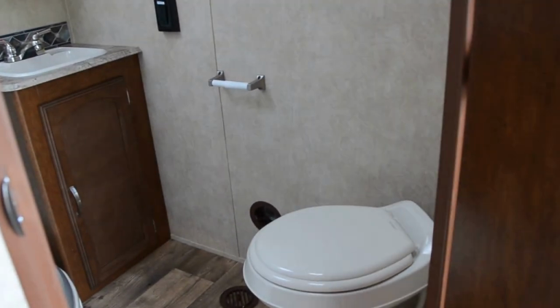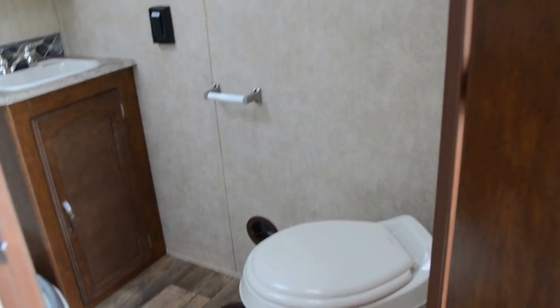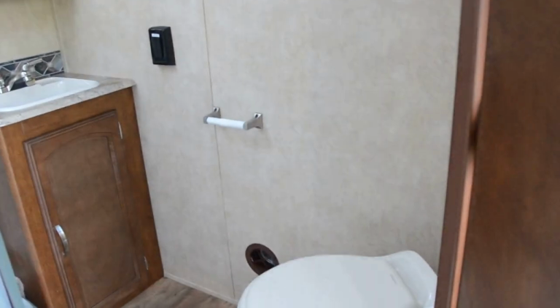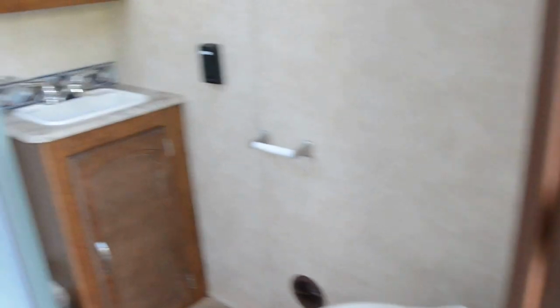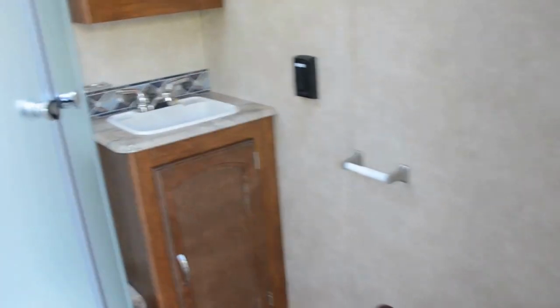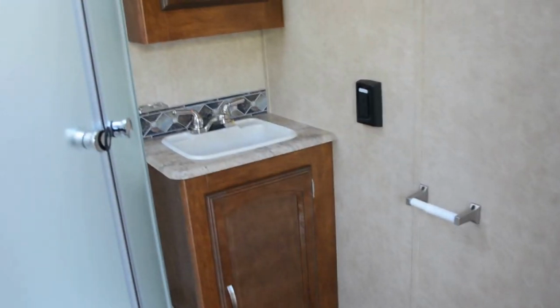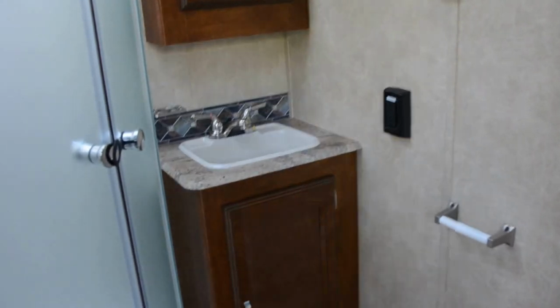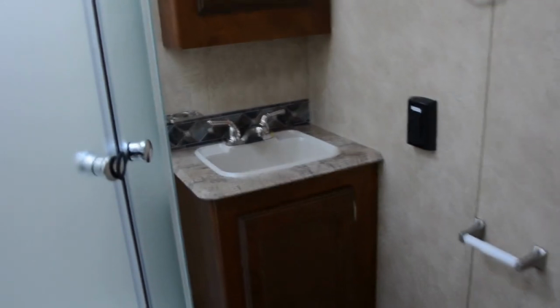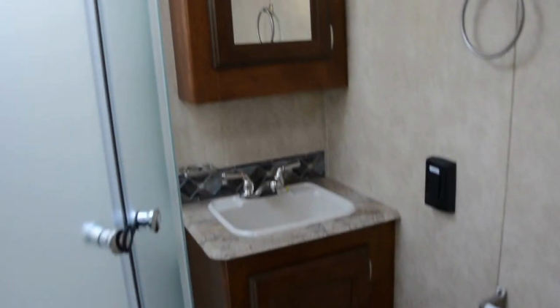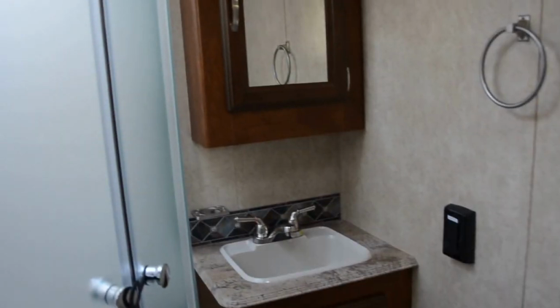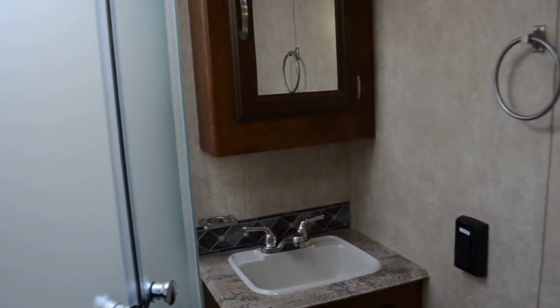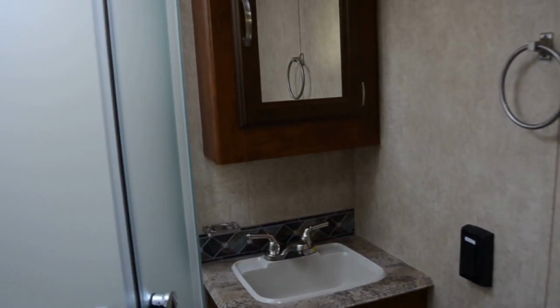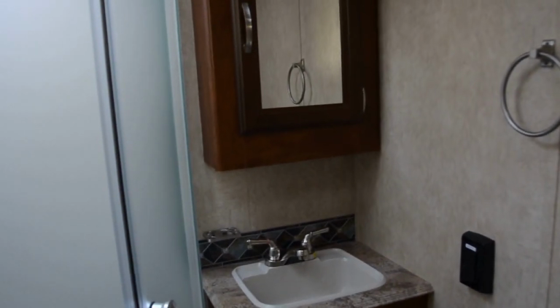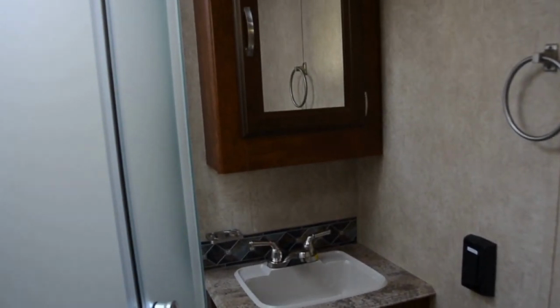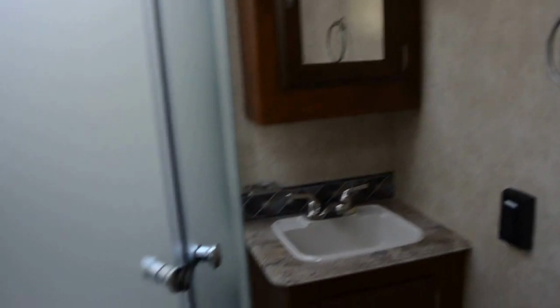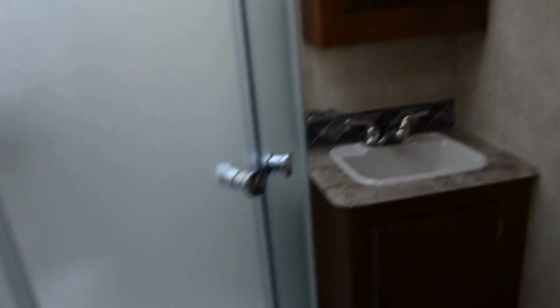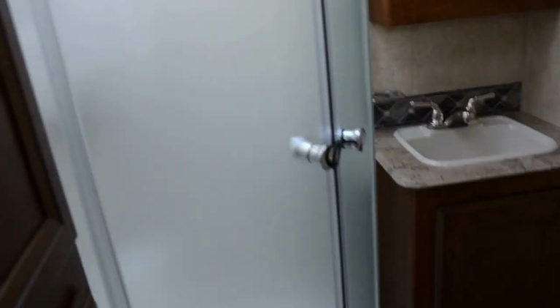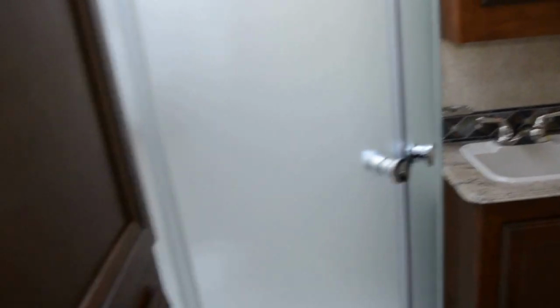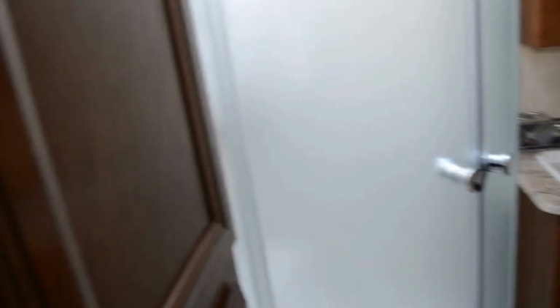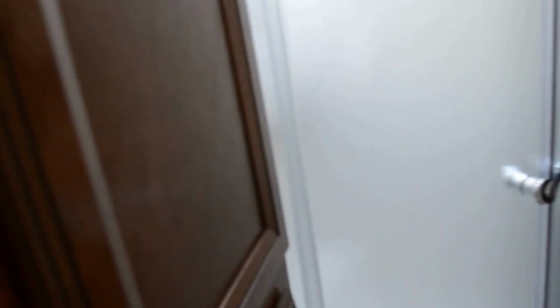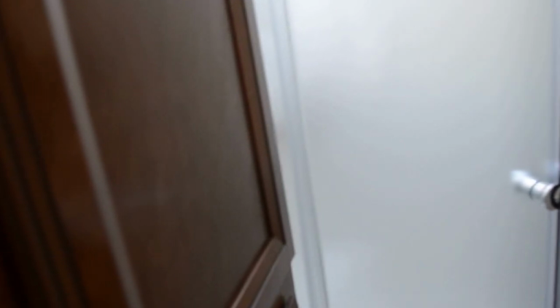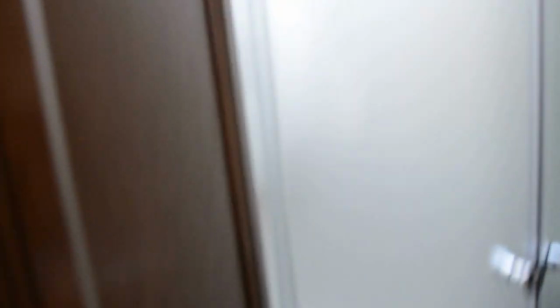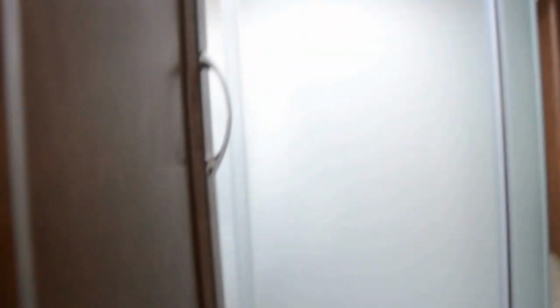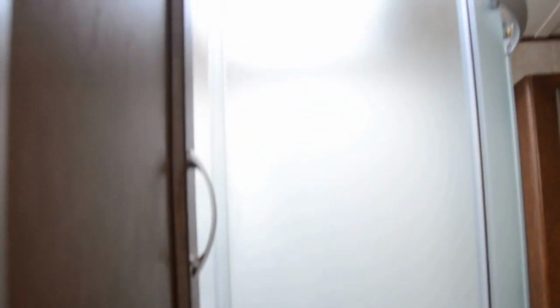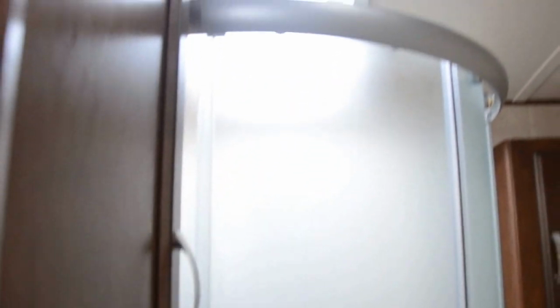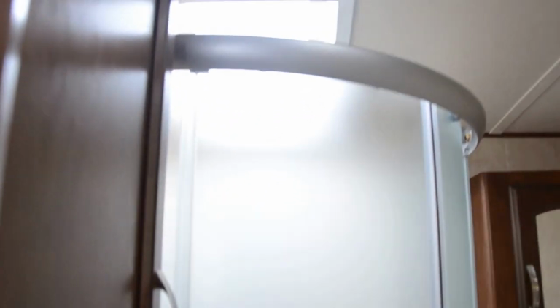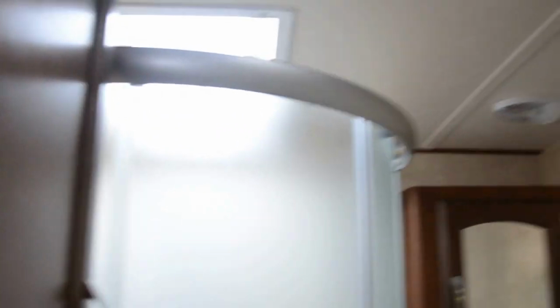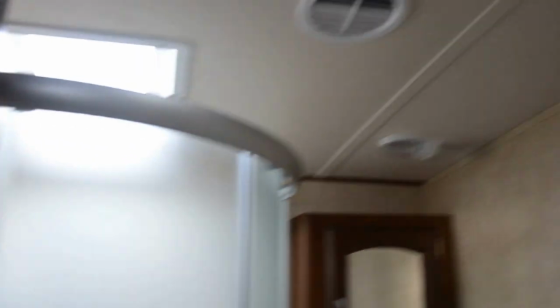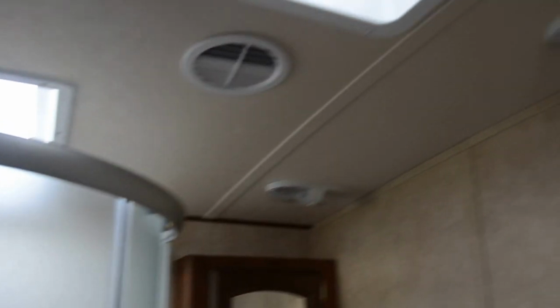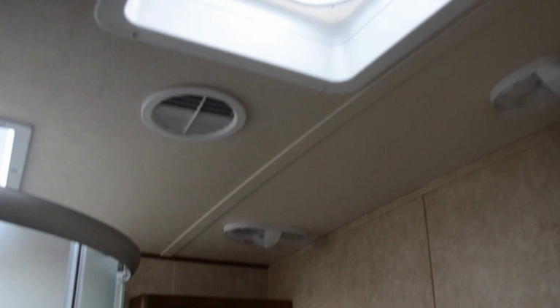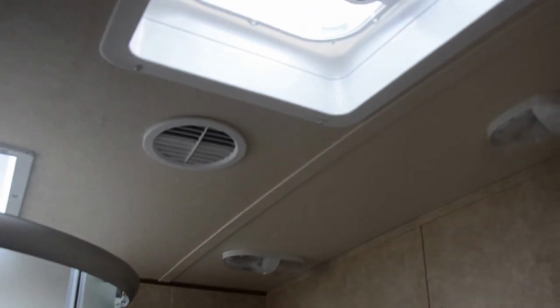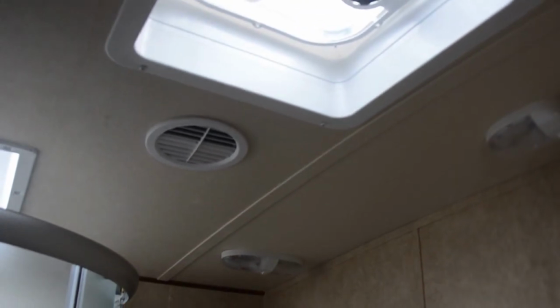There is your commode and vanity, medicine cabinet with mirror, shower, and some cabinets. It has a skylight and a fantastic fan.